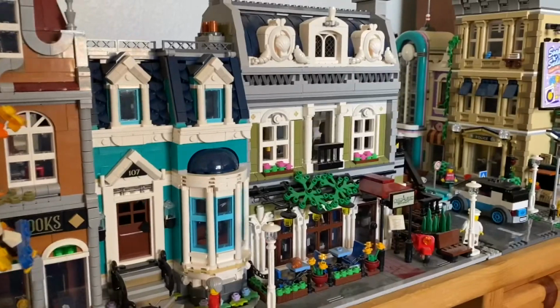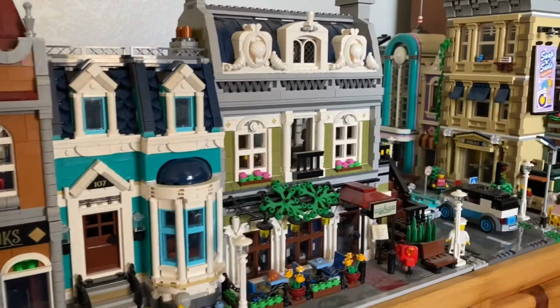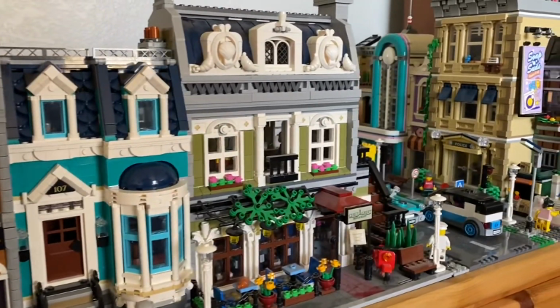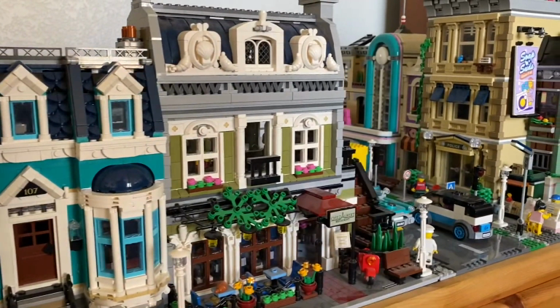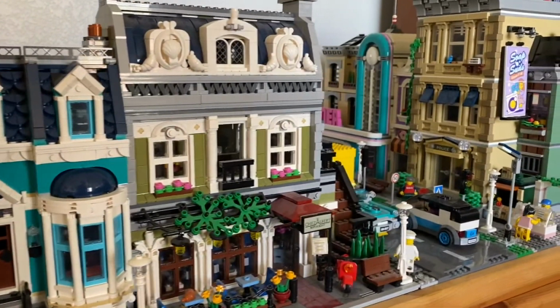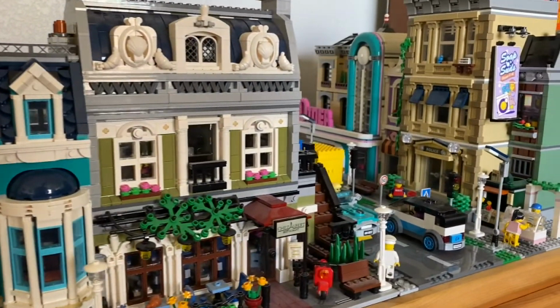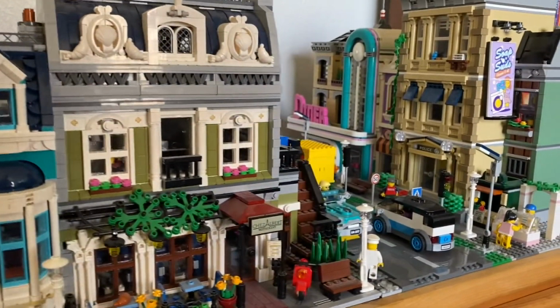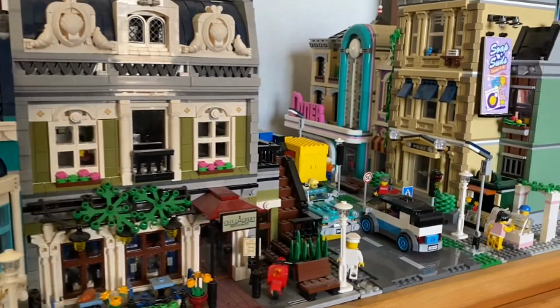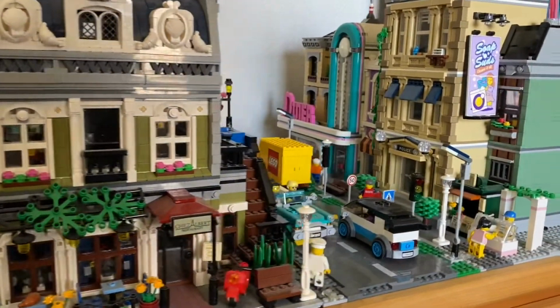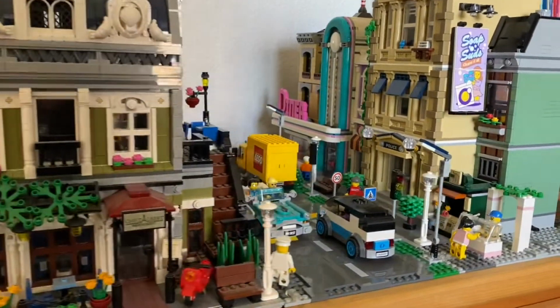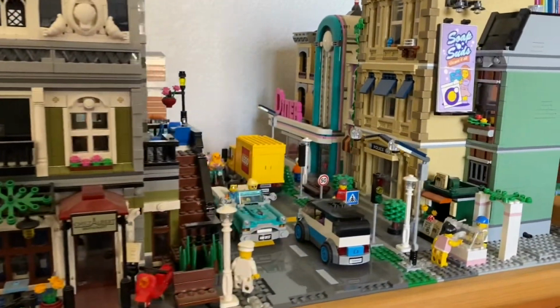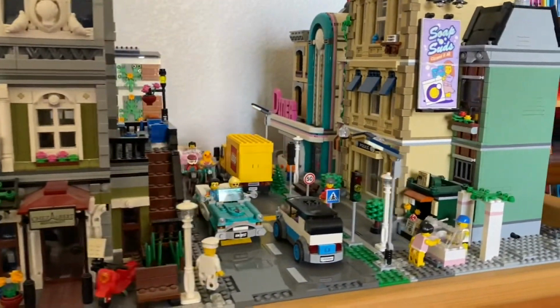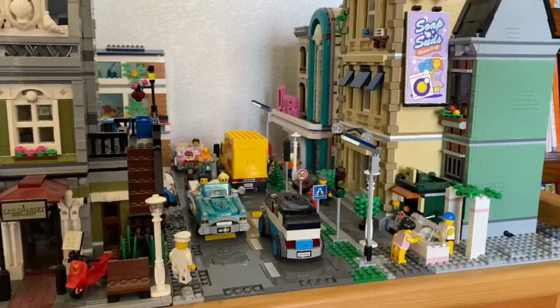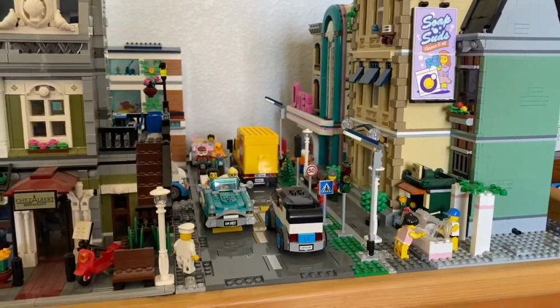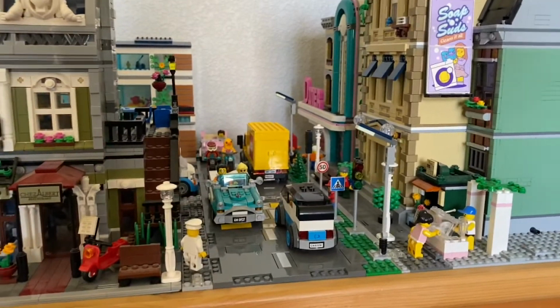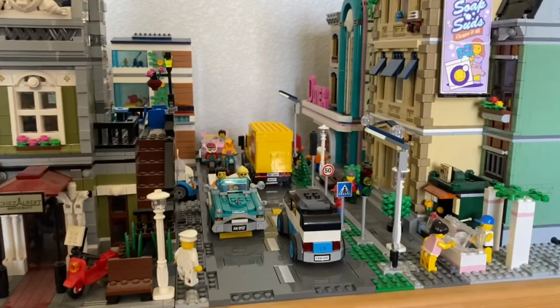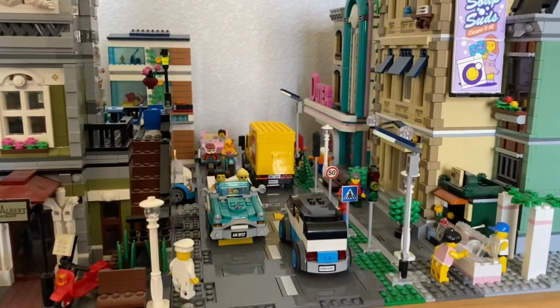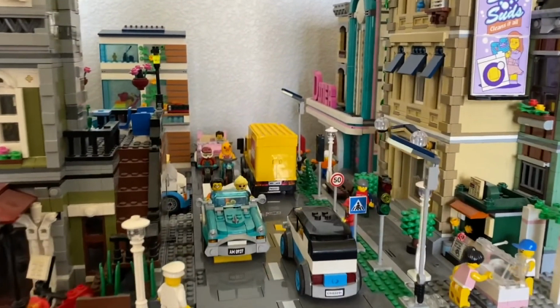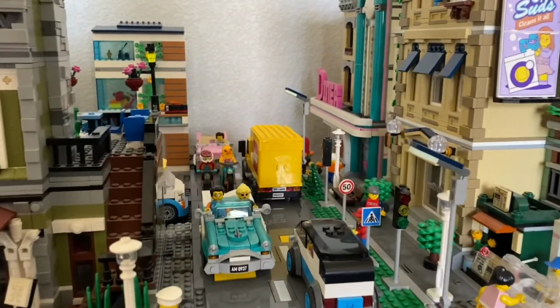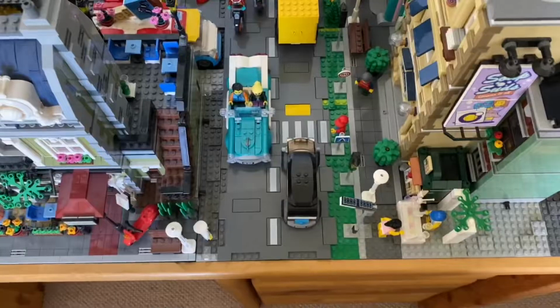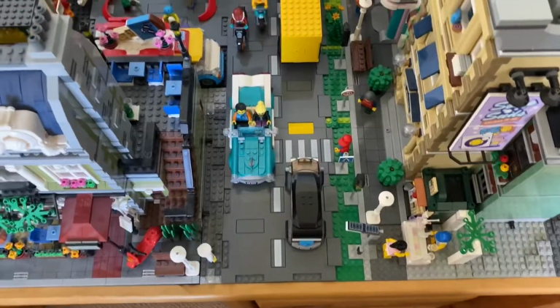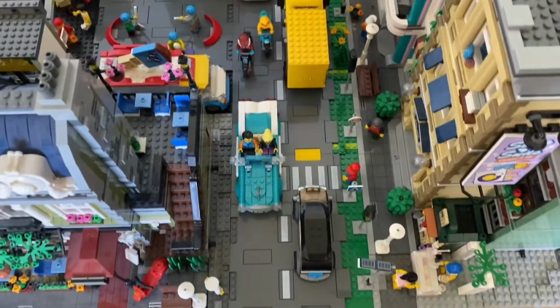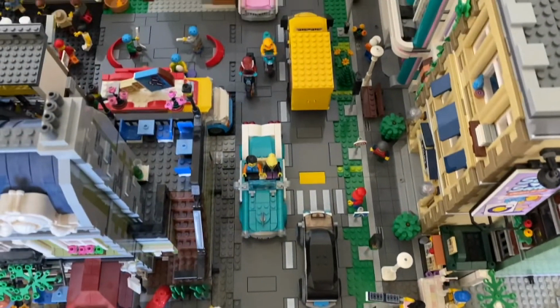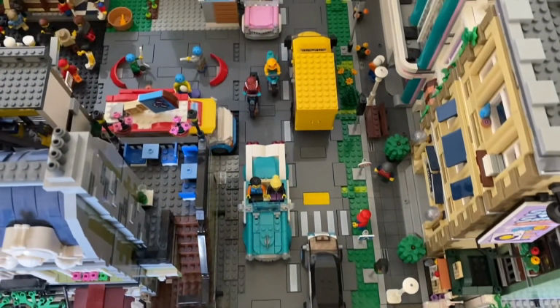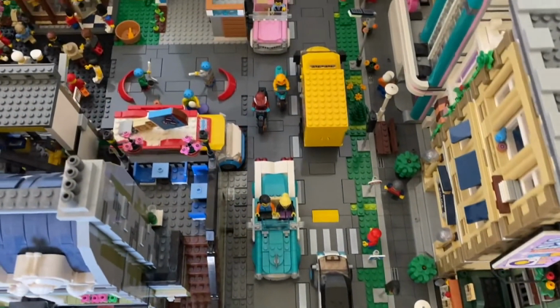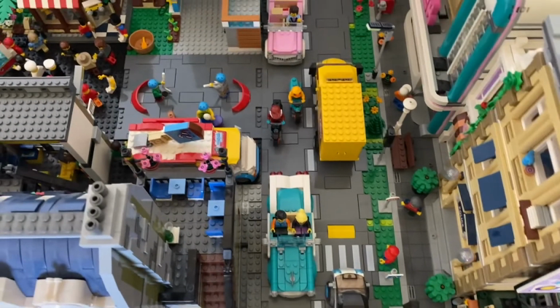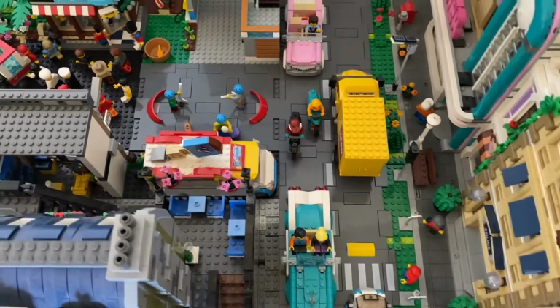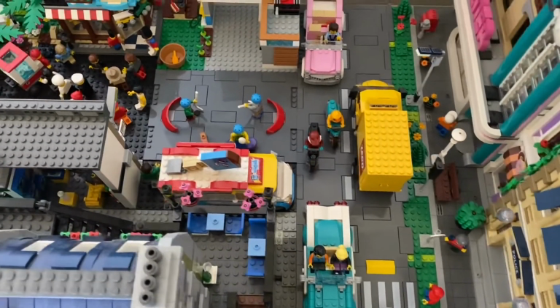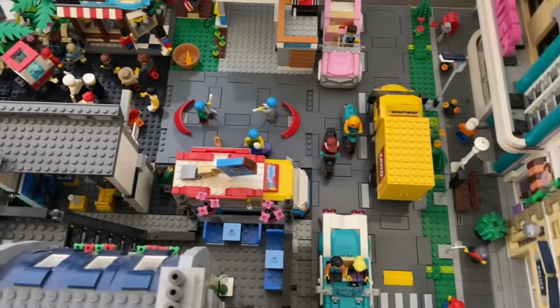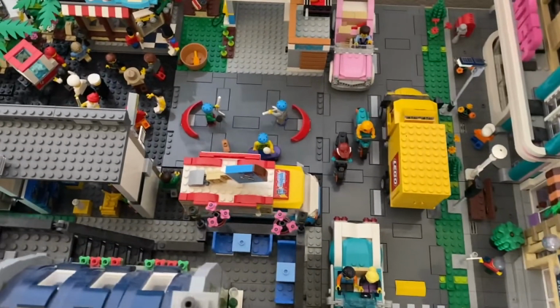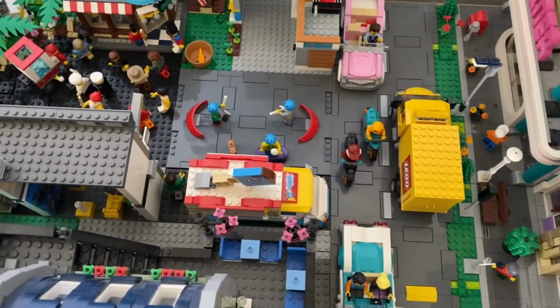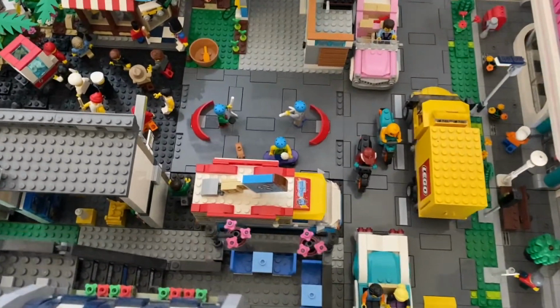Moving past these first modular buildings we get to this main drag which runs down the city. This is kind of the main street of the city, and right now the street is closed off for the annual street hockey game.